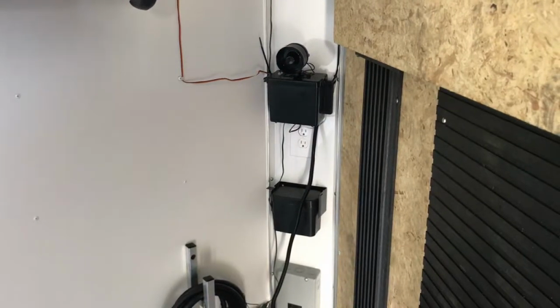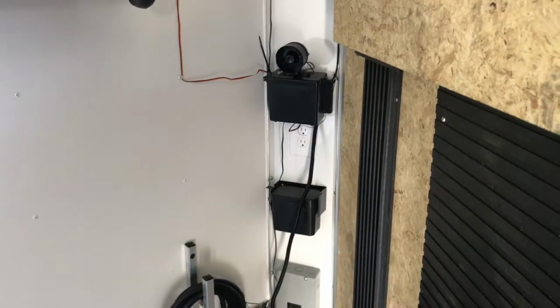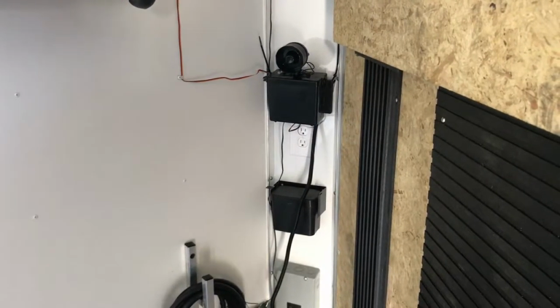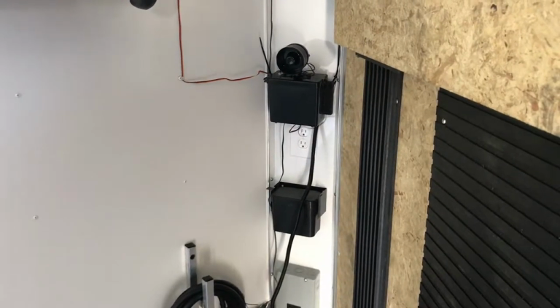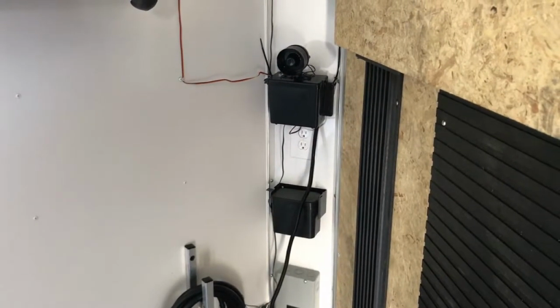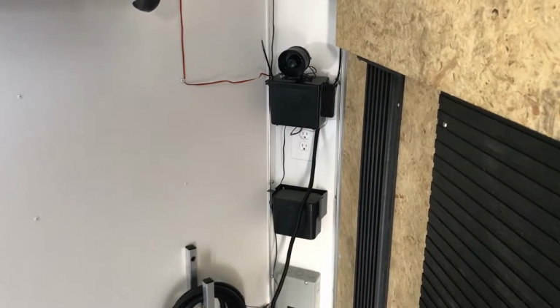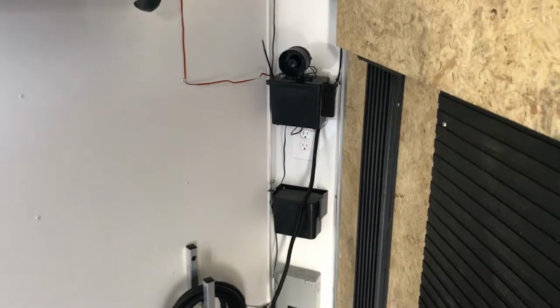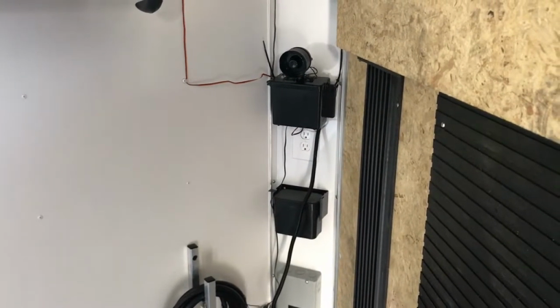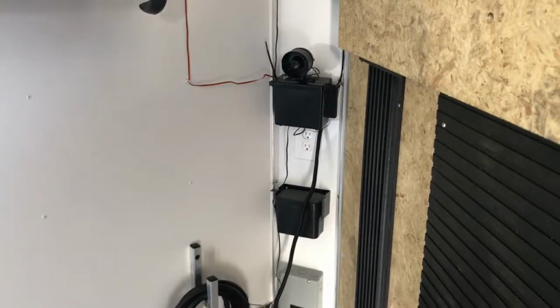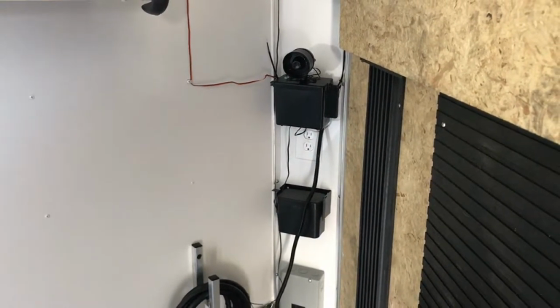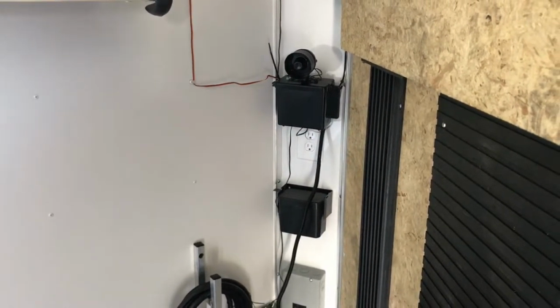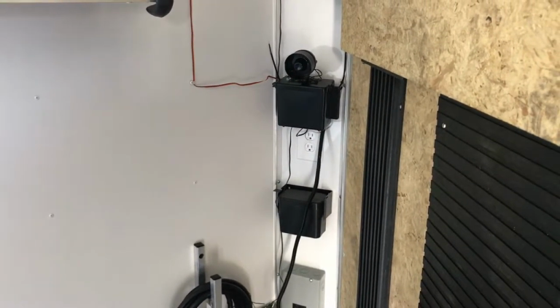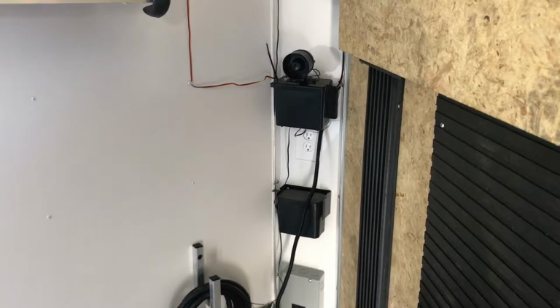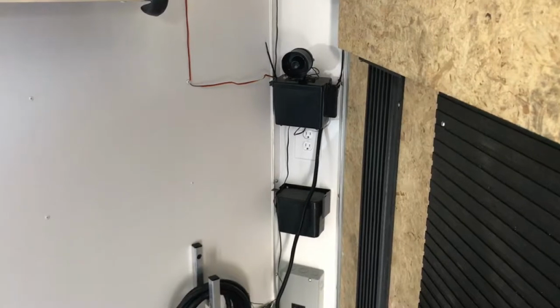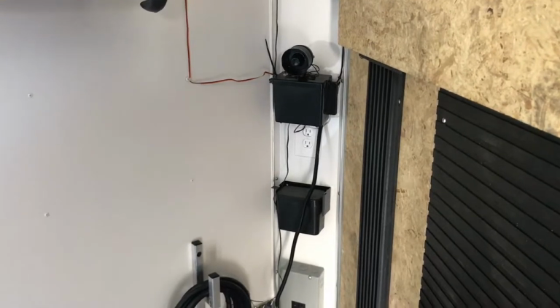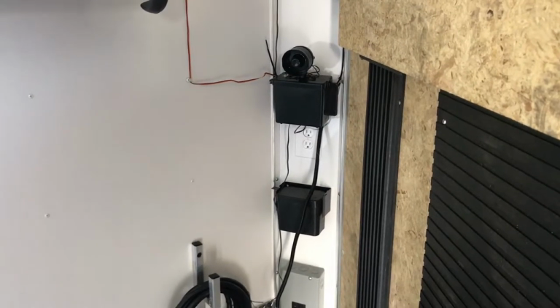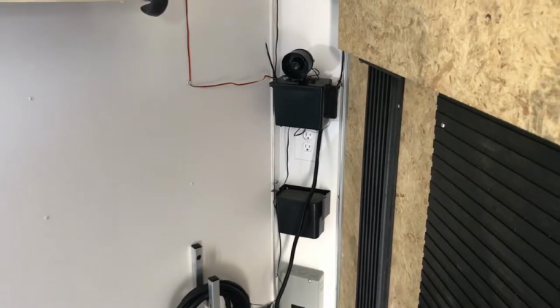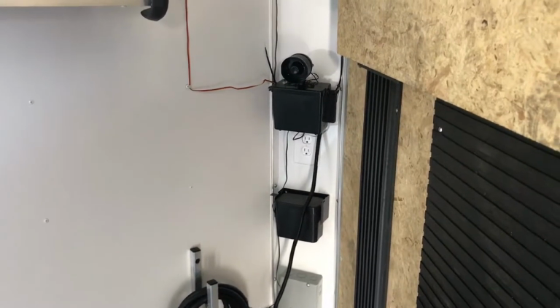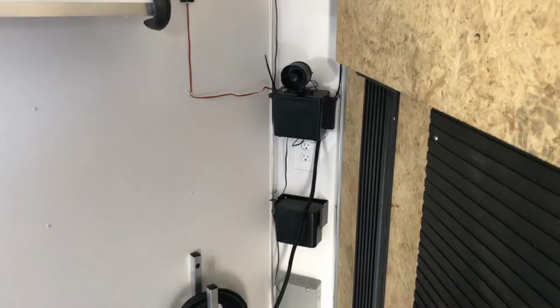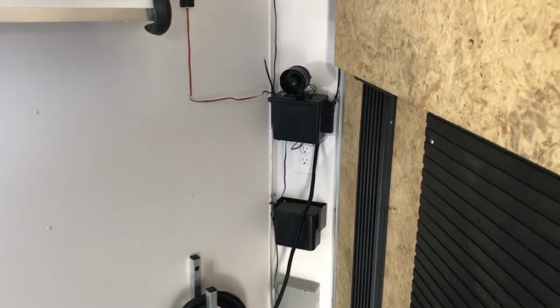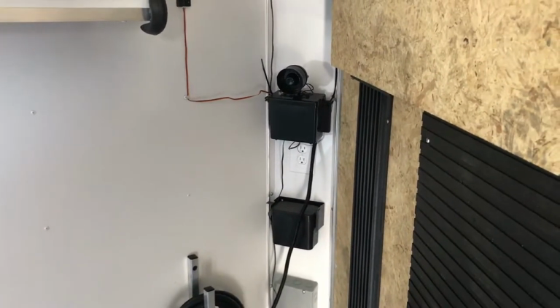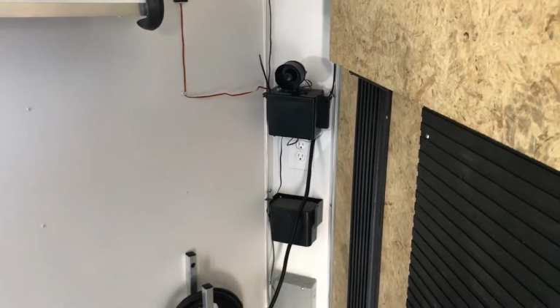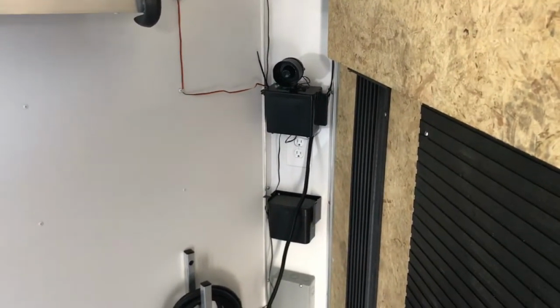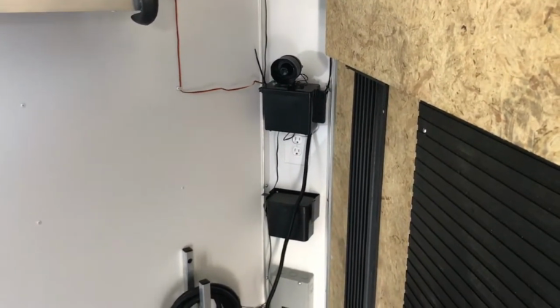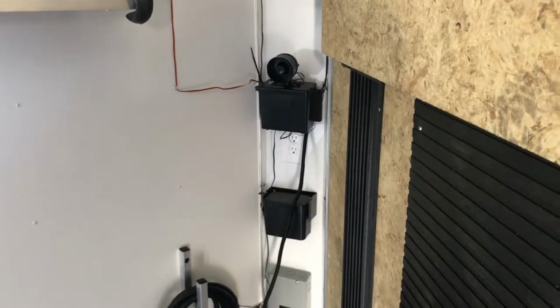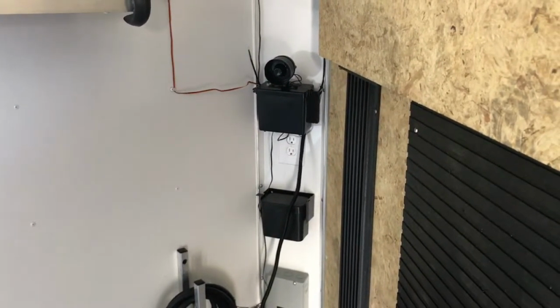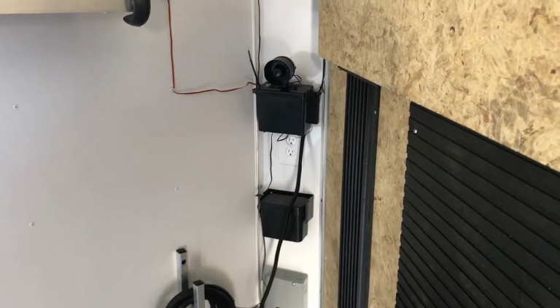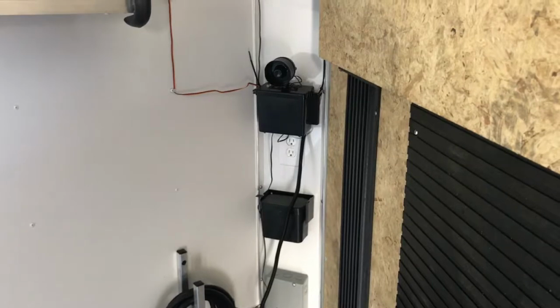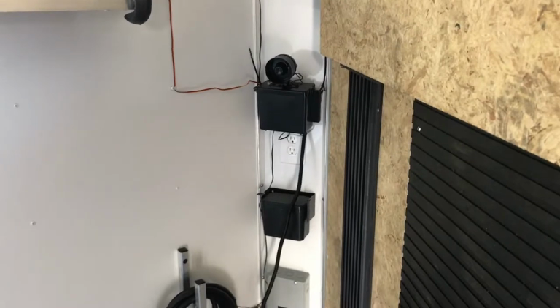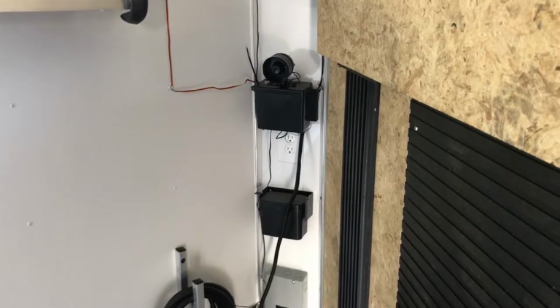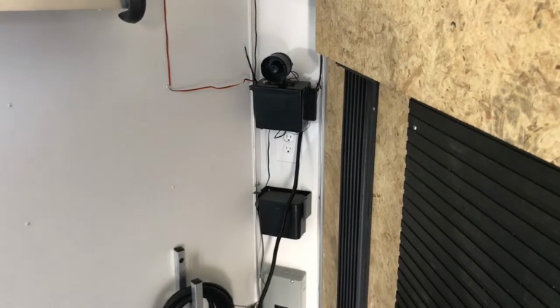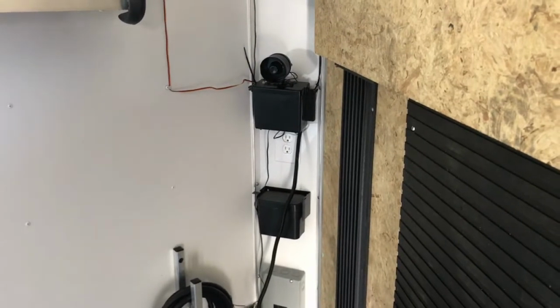Hey guys, Judge64 here, and this is a demonstration of the door open sensors for the trailer alarm security system project I'm doing on Dootalk.